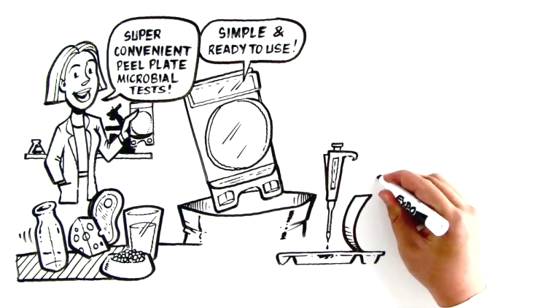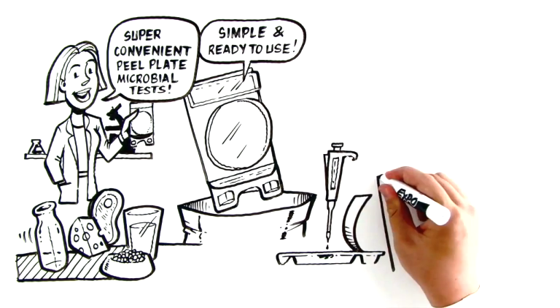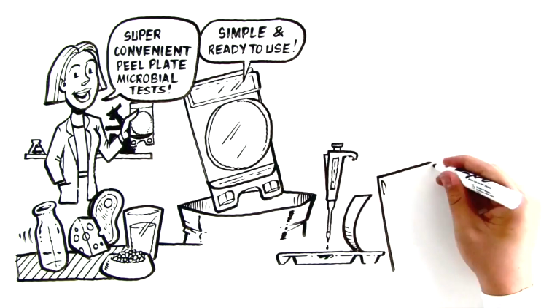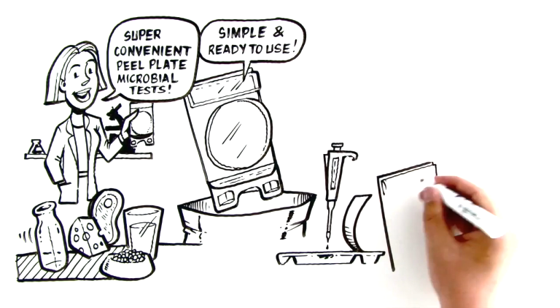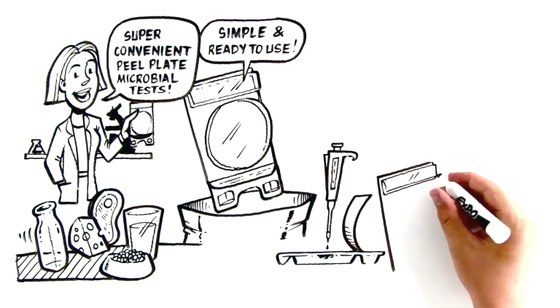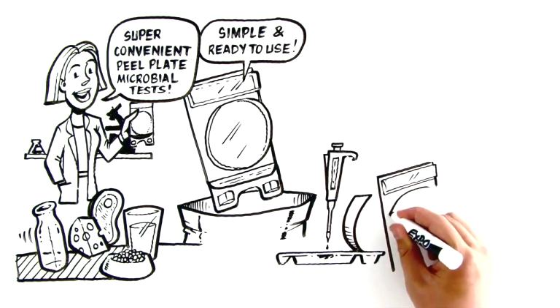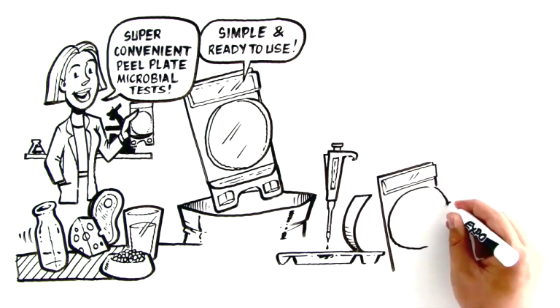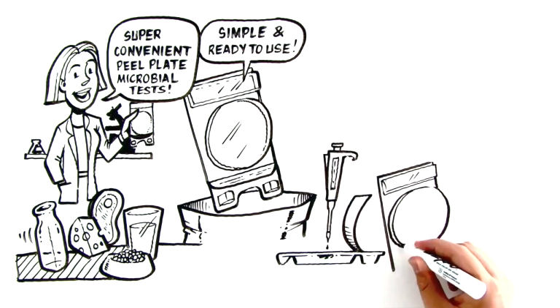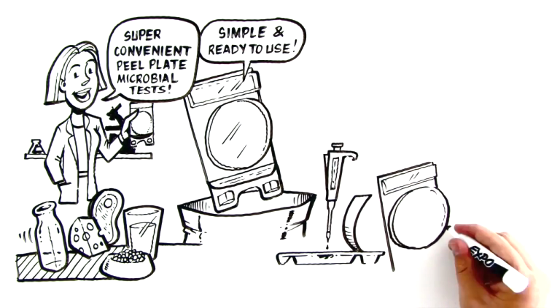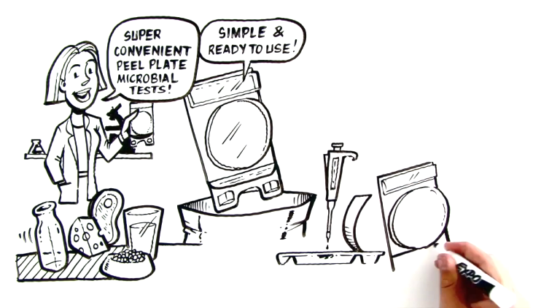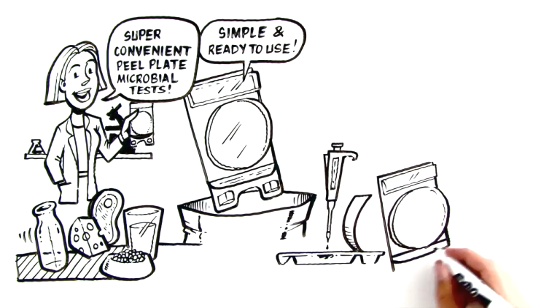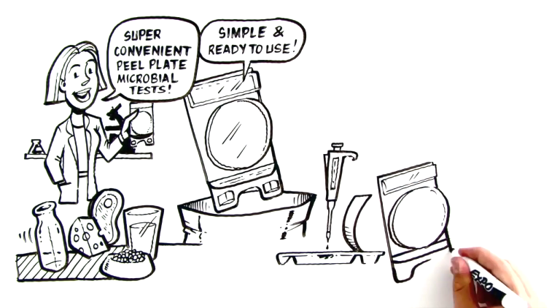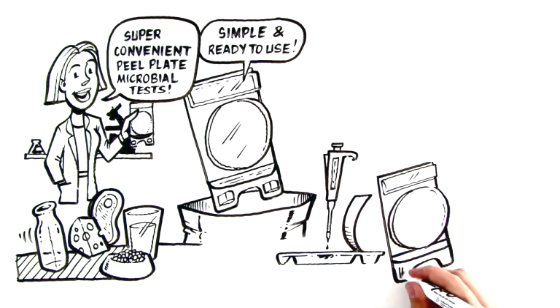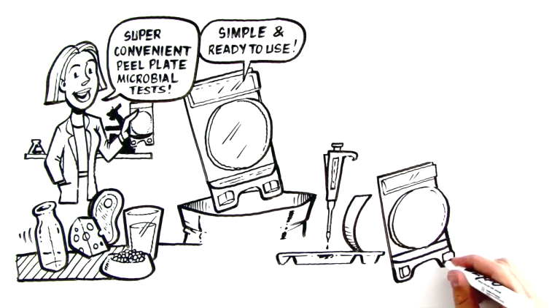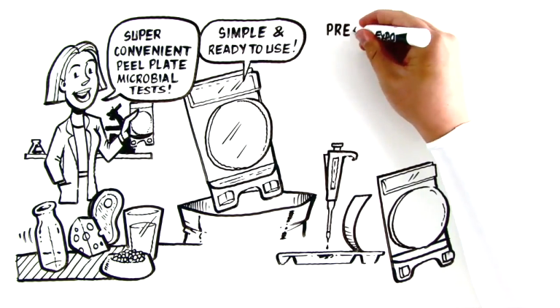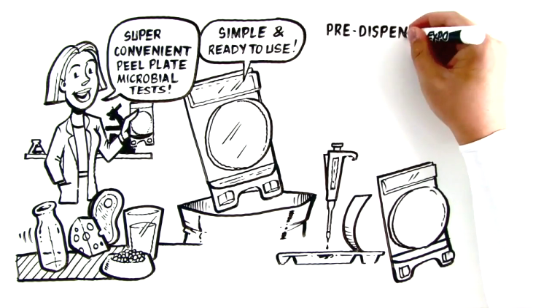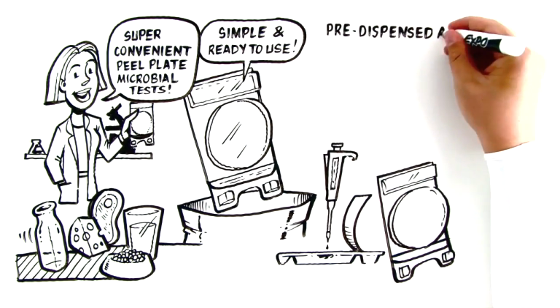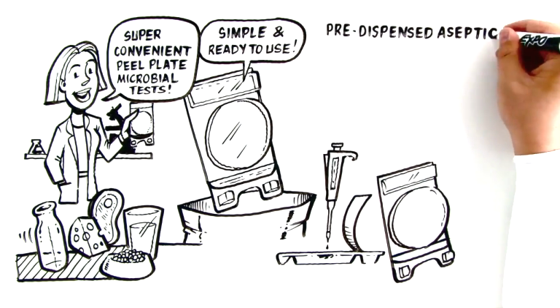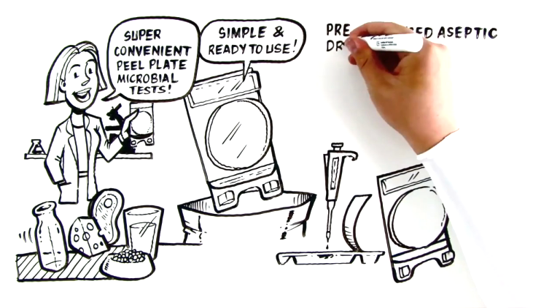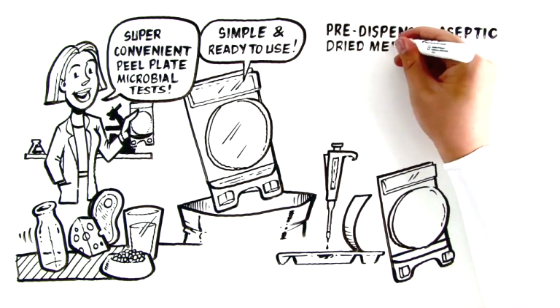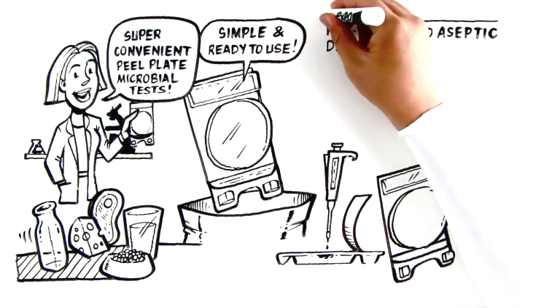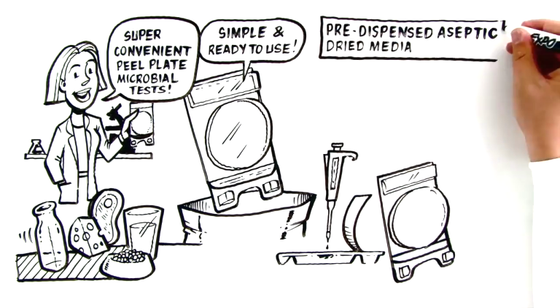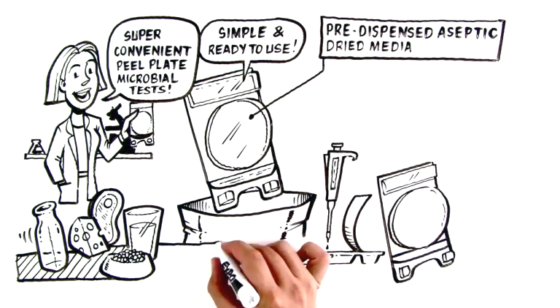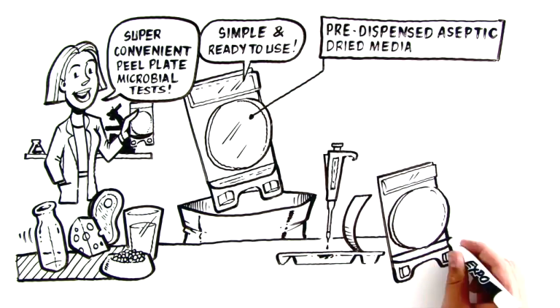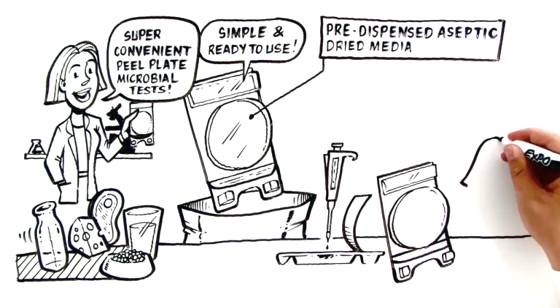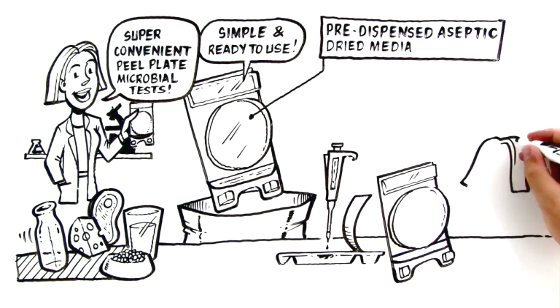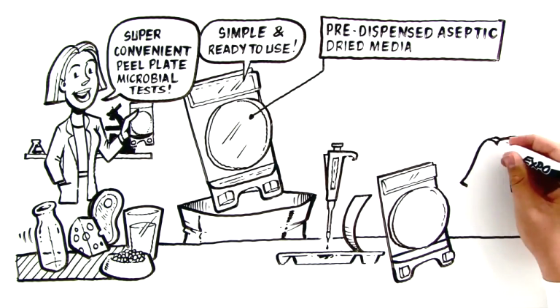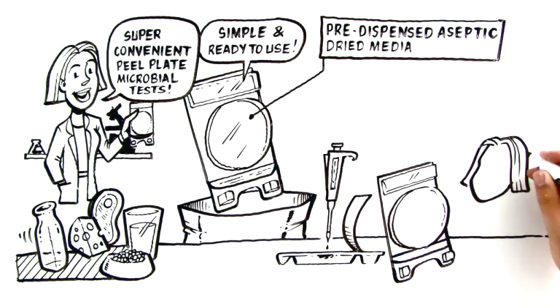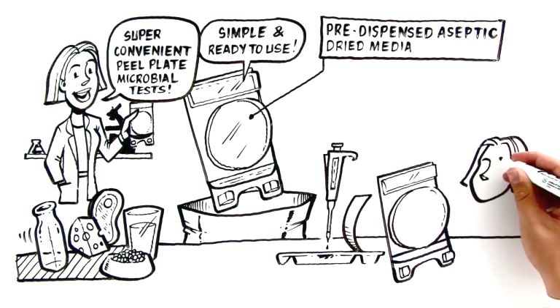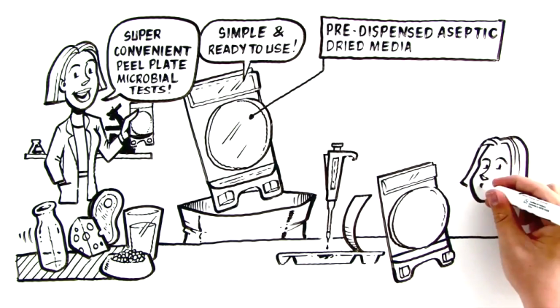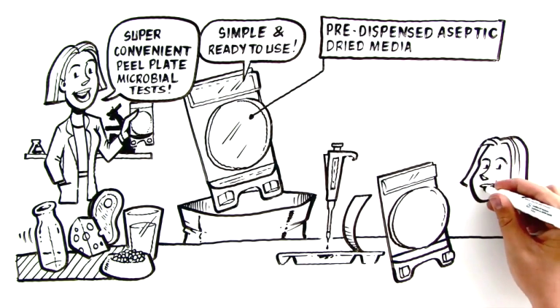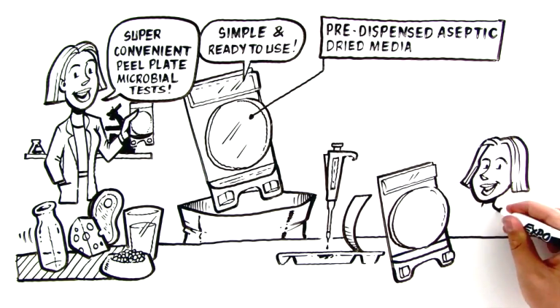Colonies are easy to interpret visually and remain intact for further microbial identification. Pre-dispensed aseptic dried media comes in a three-dimensional plastic circle, which contains and automatically diffuses samples without a spreading device.